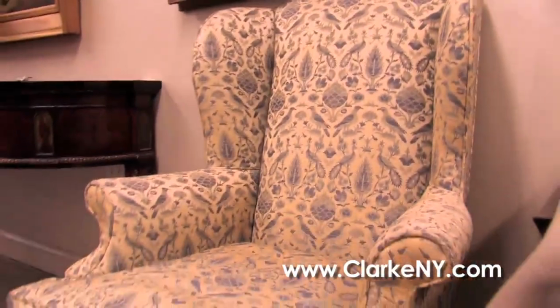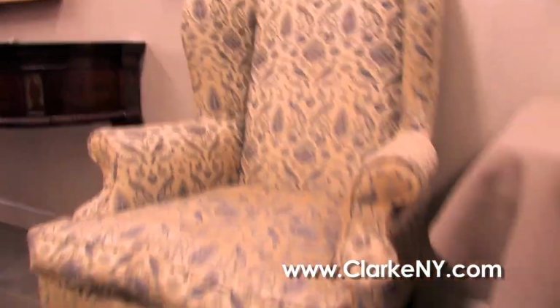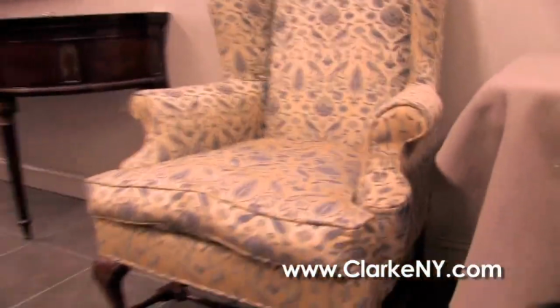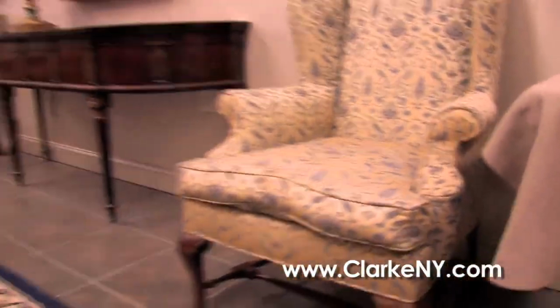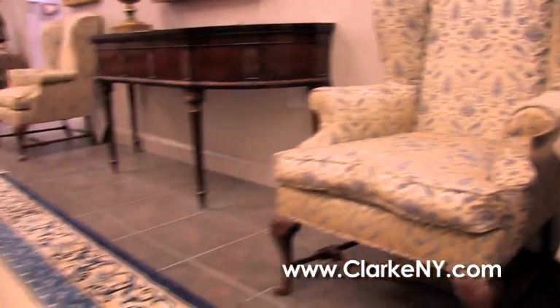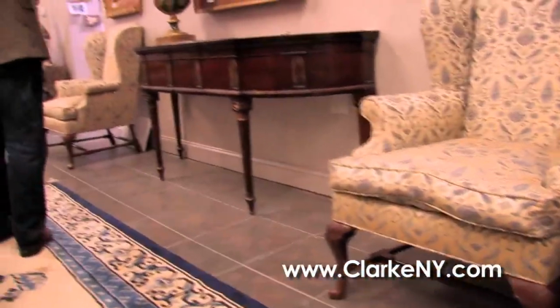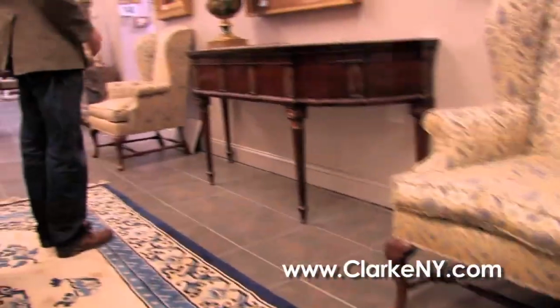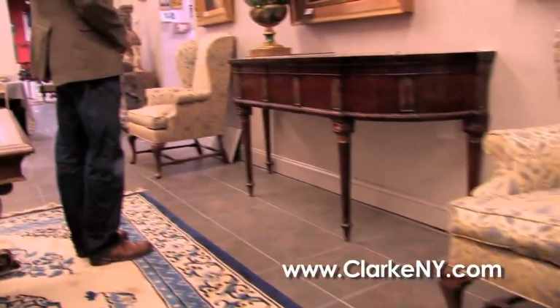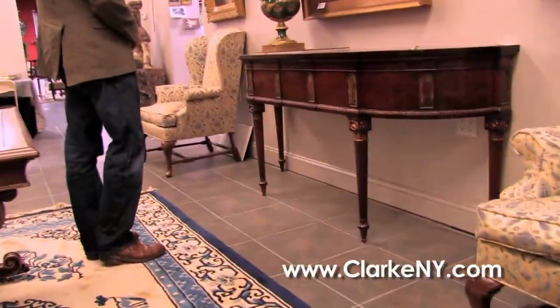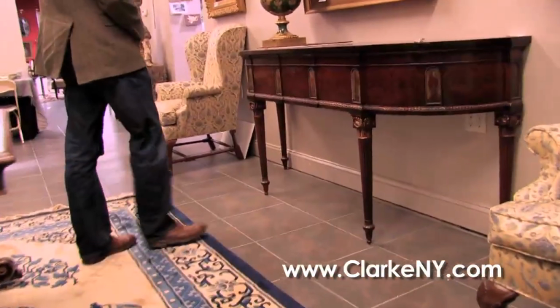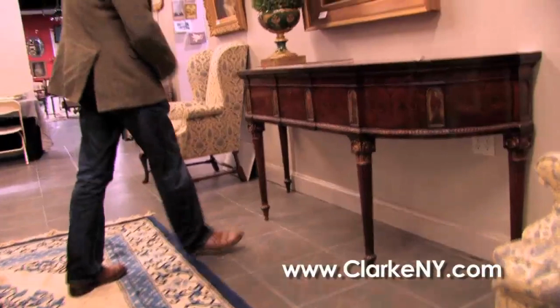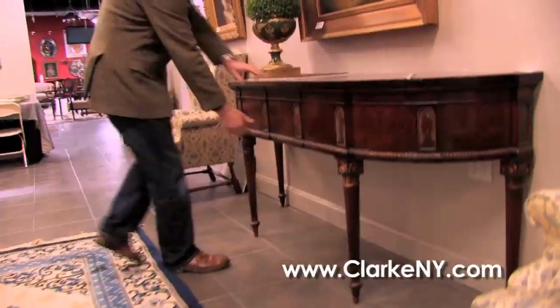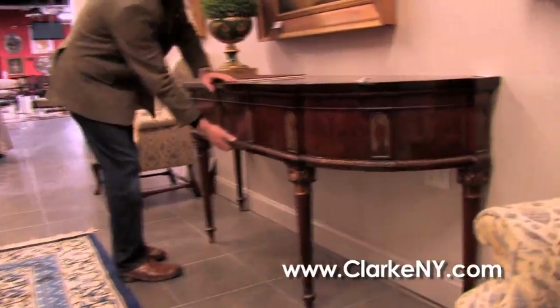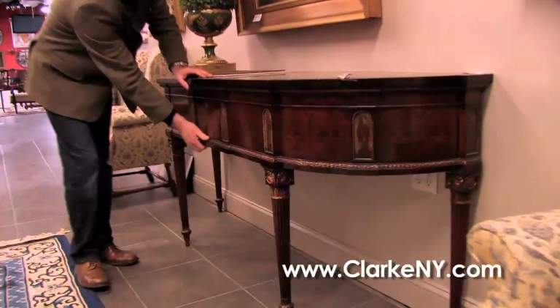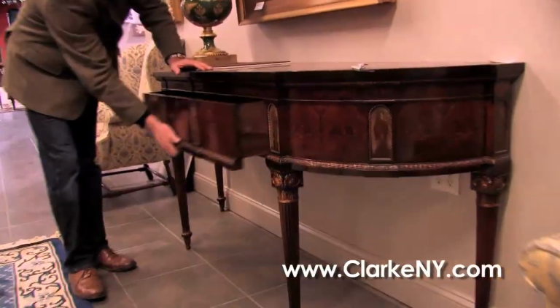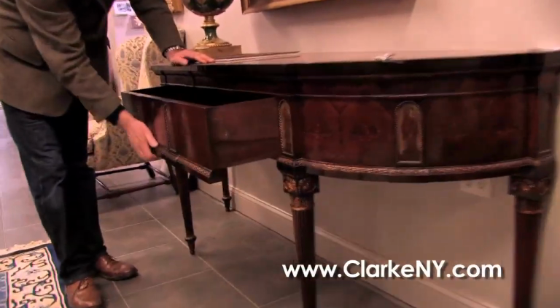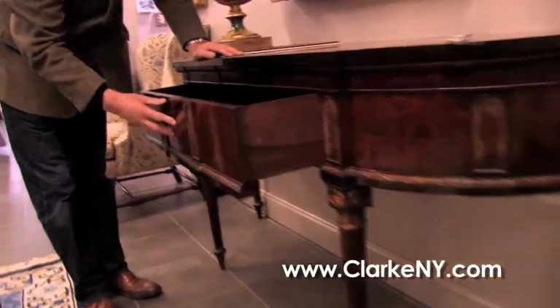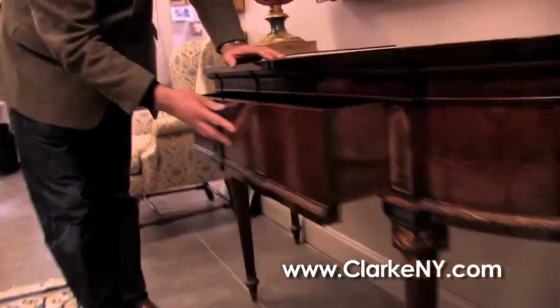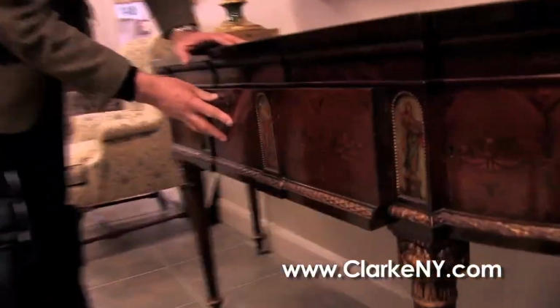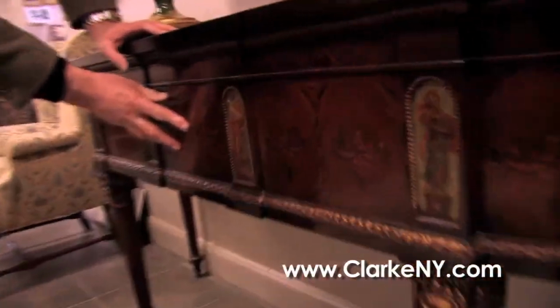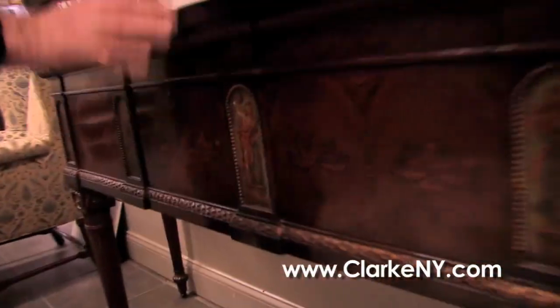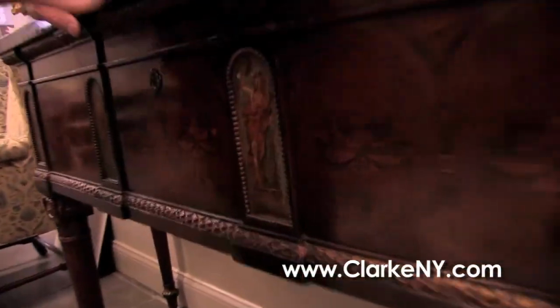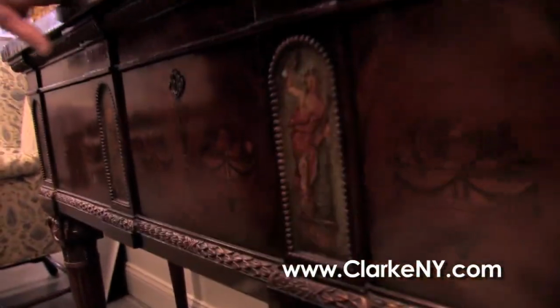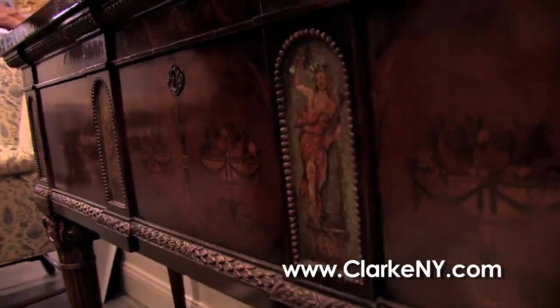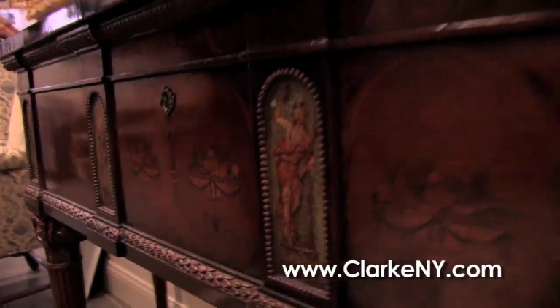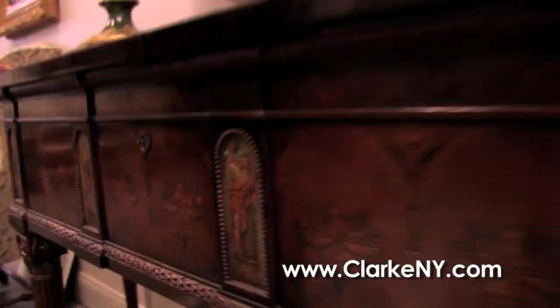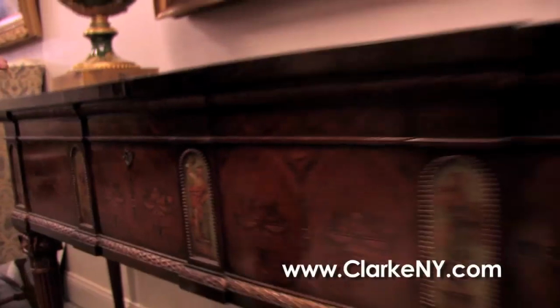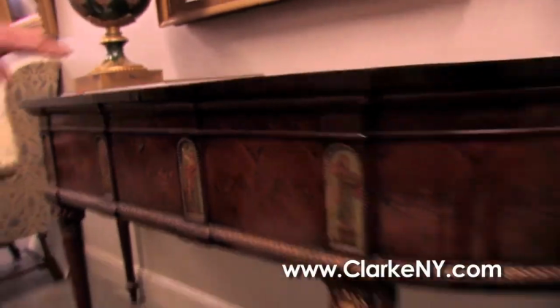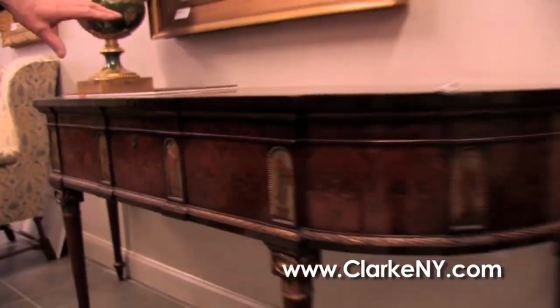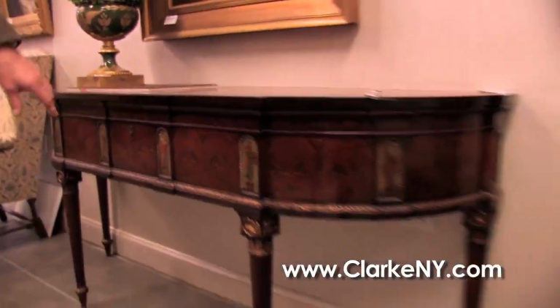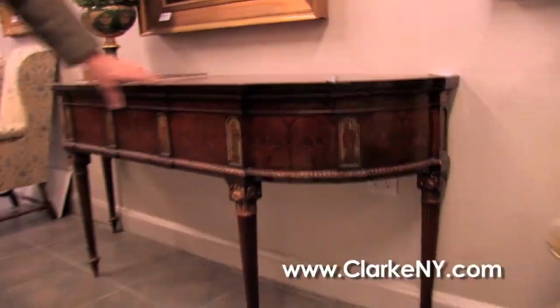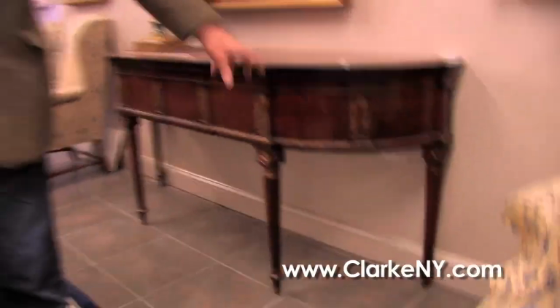We have this pair of upholstered wing chairs. 20th century, but also beautiful, we have this Adam-style inlaid sideboard, great quality.